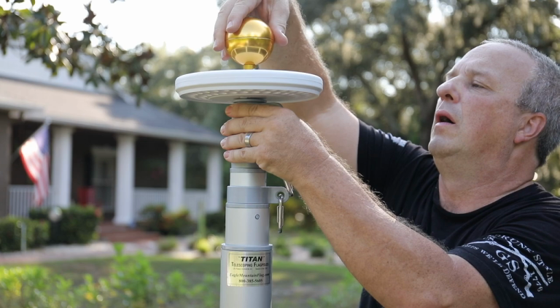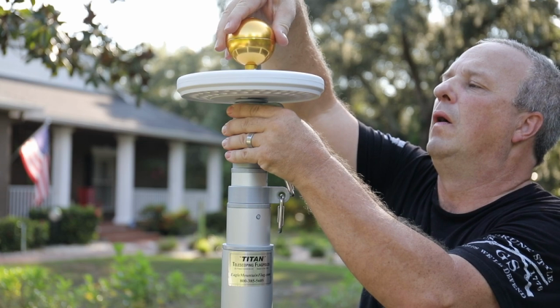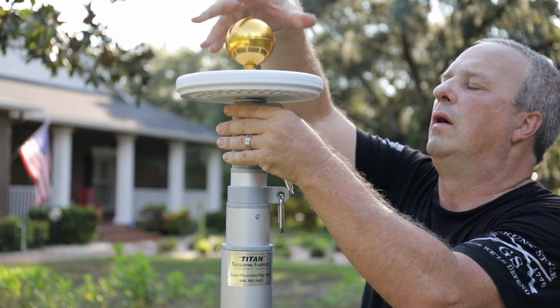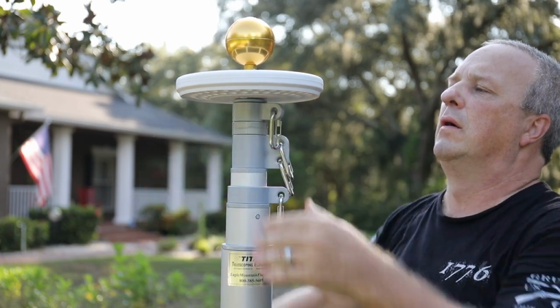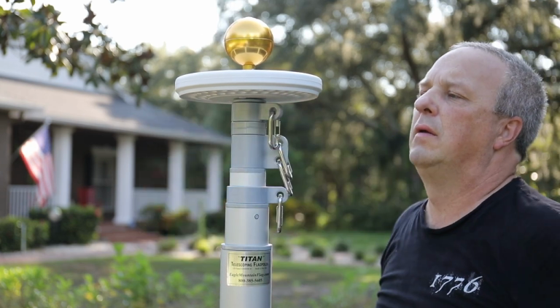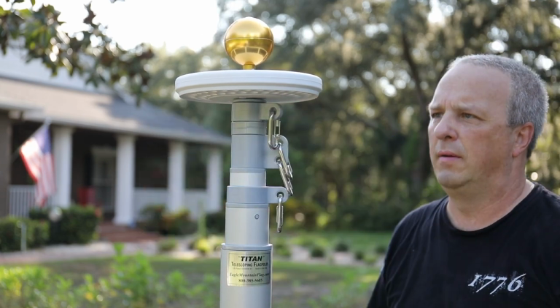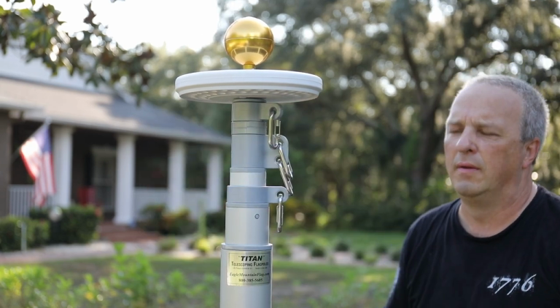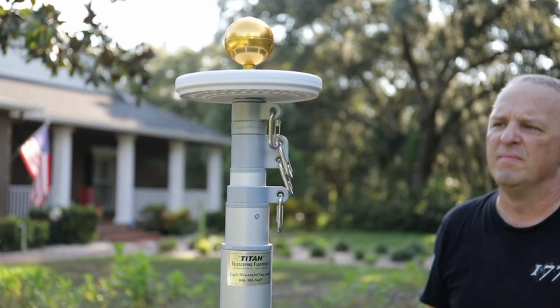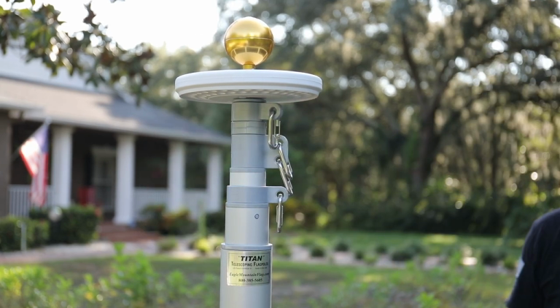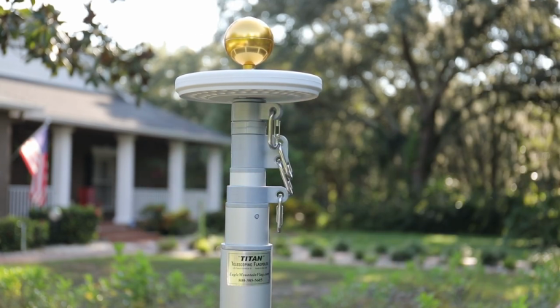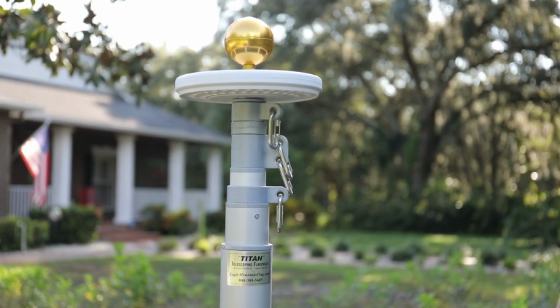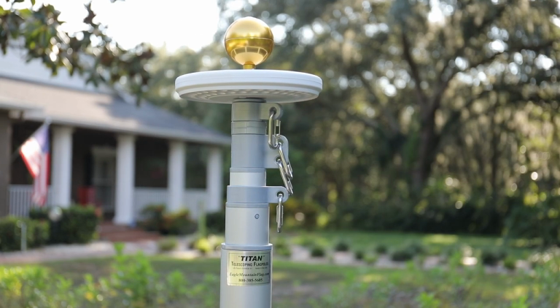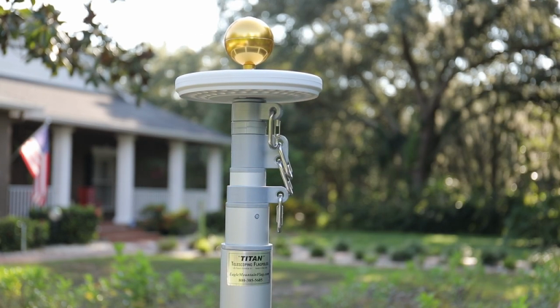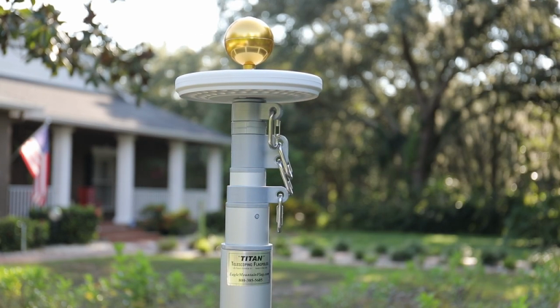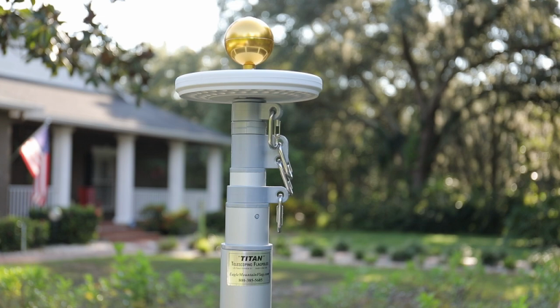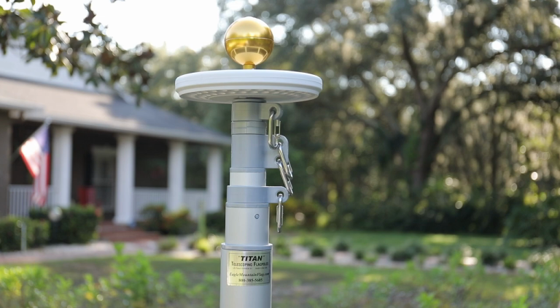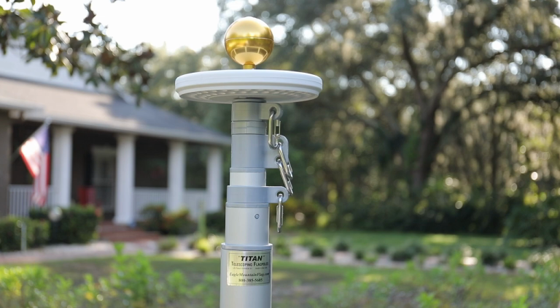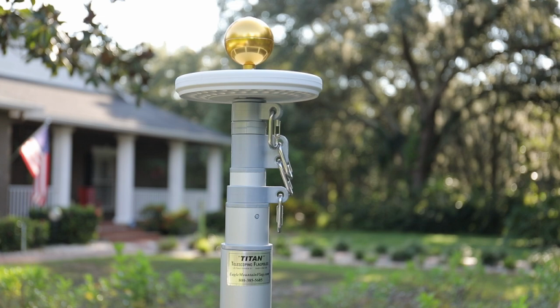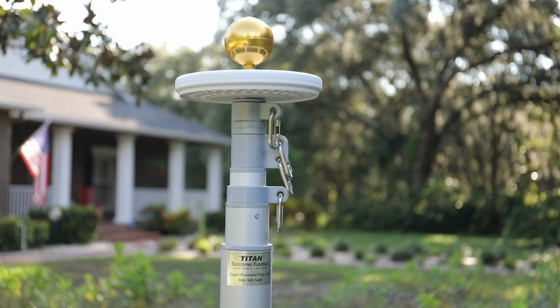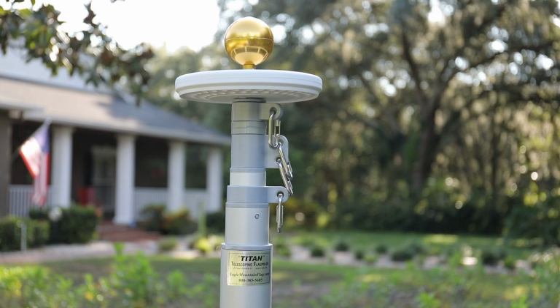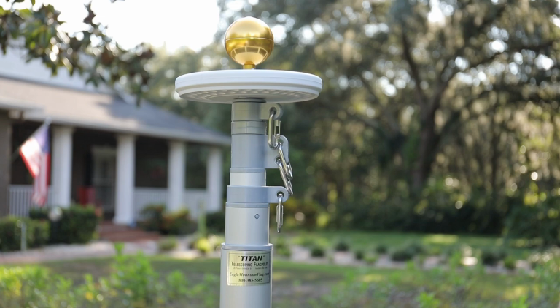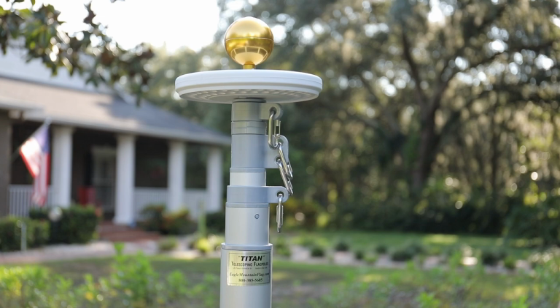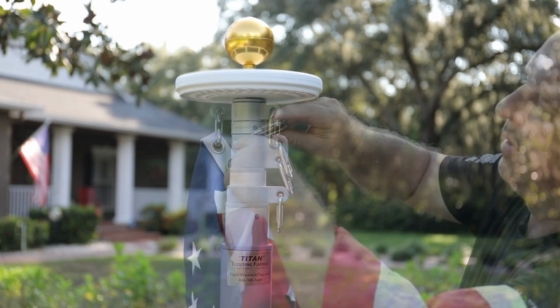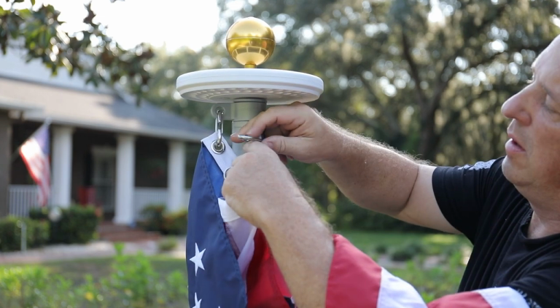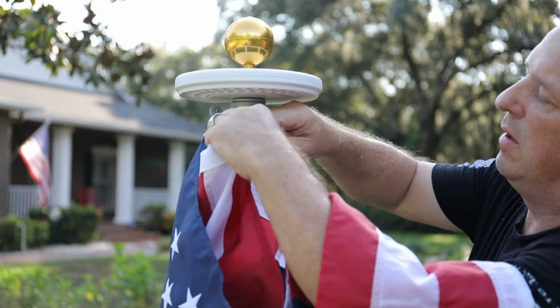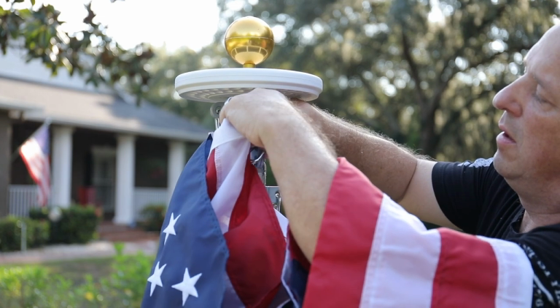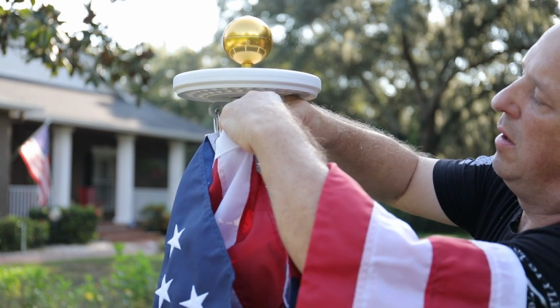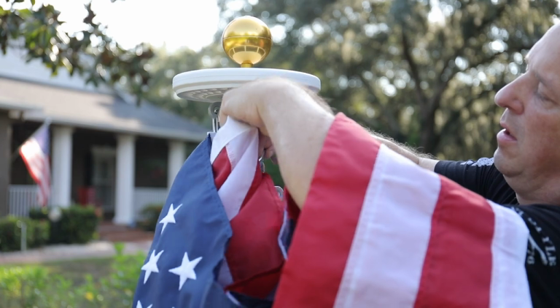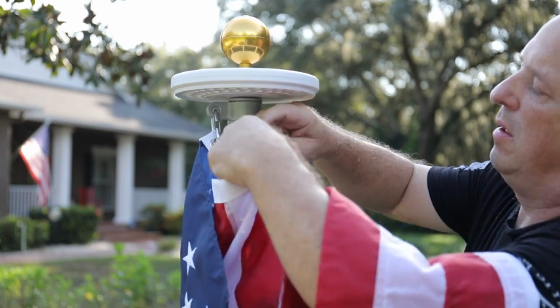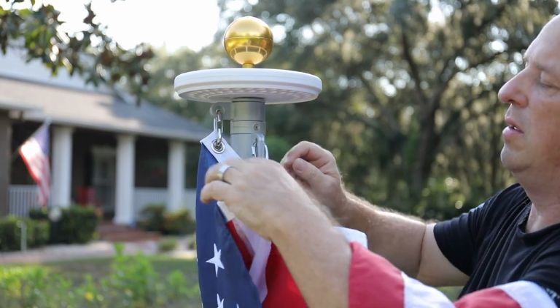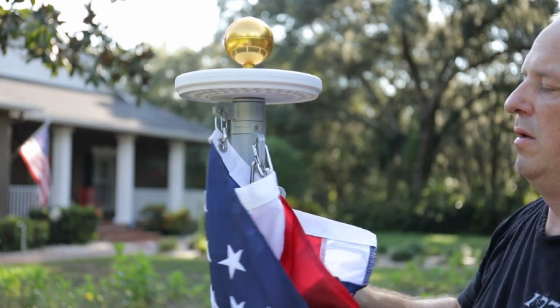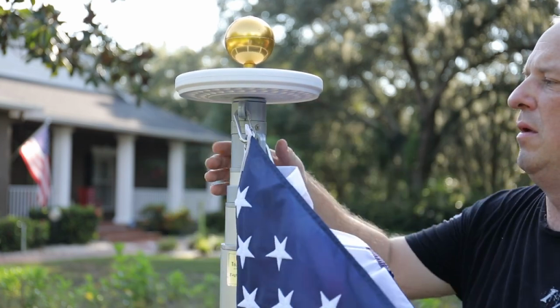Note: if a solar light is not being used, simply install the stem of the ornament onto the top of the telescoping flagpole and gently tighten the nut onto the telescoping flagpole to secure. After the compound is completely cured, you may now install the flag or flags and raise the flagpole.